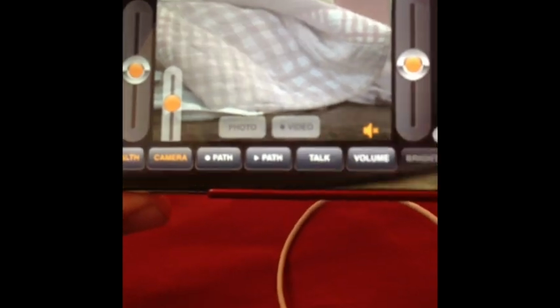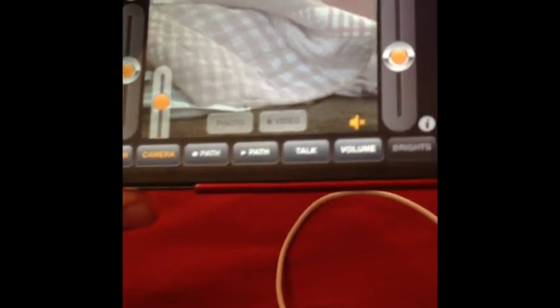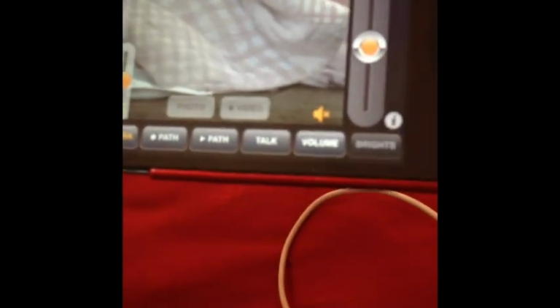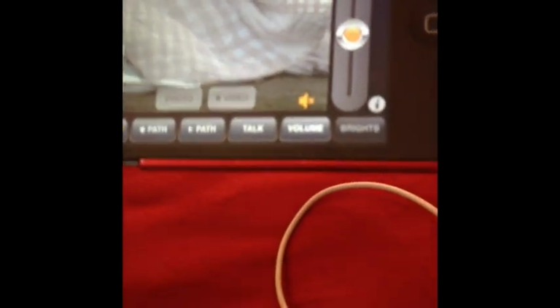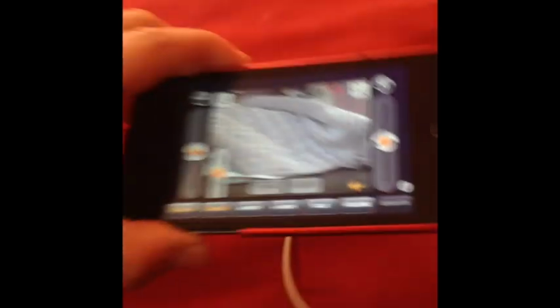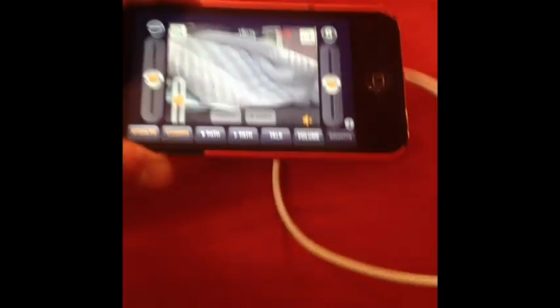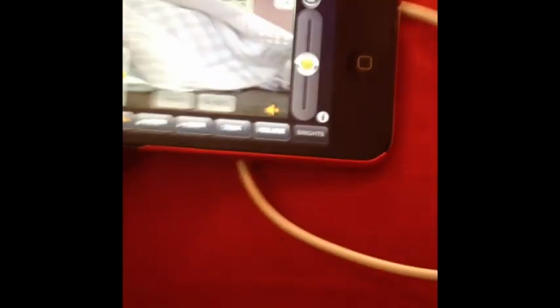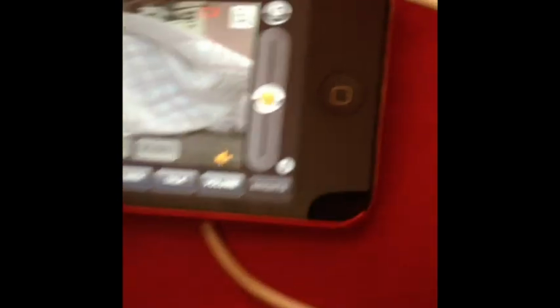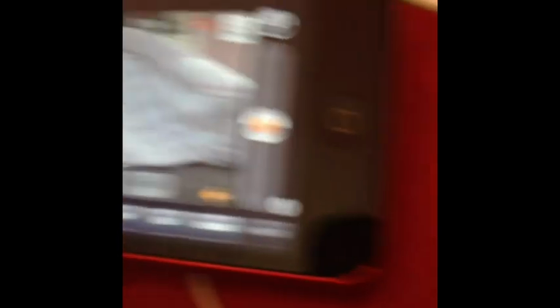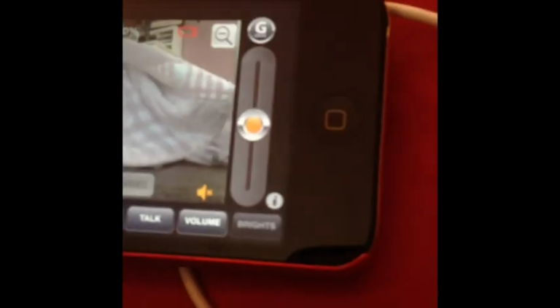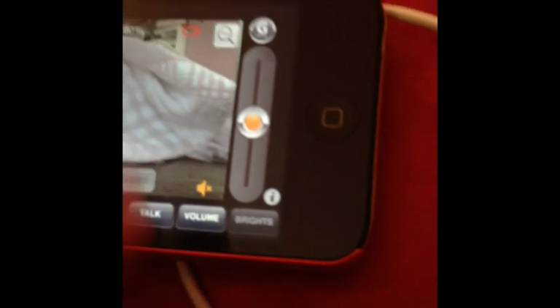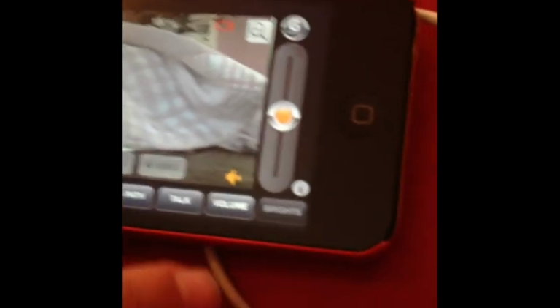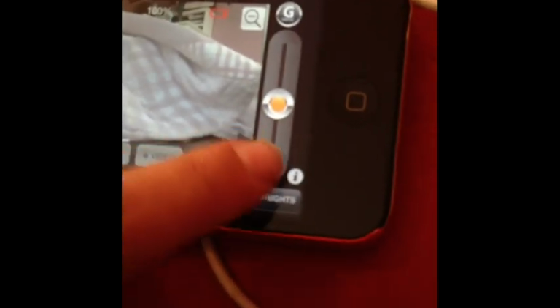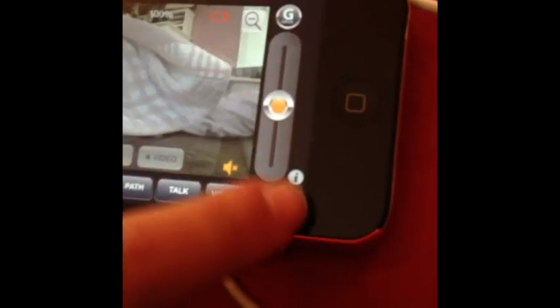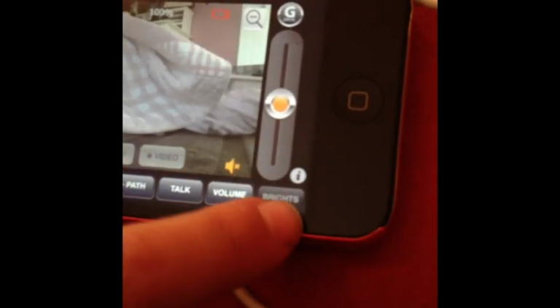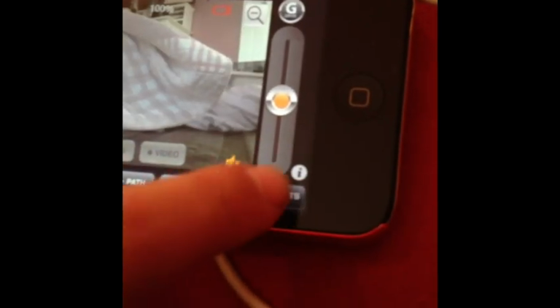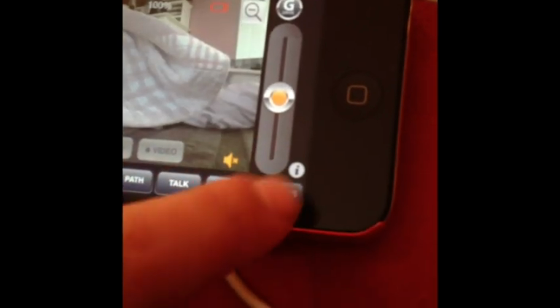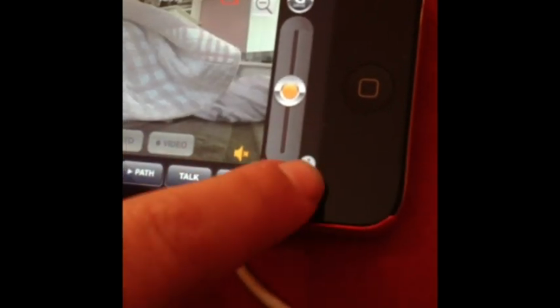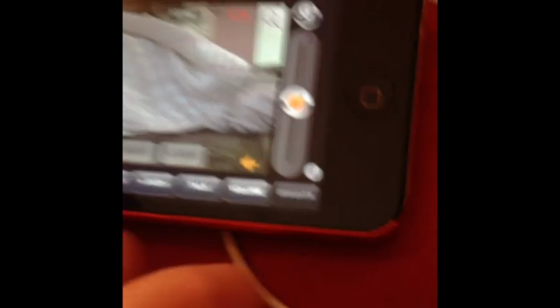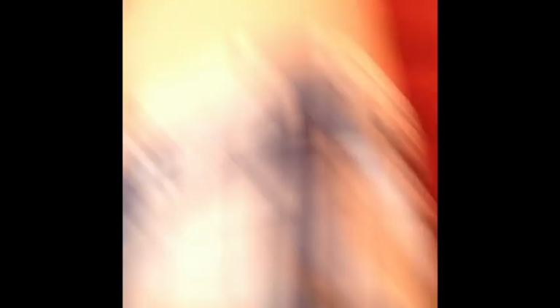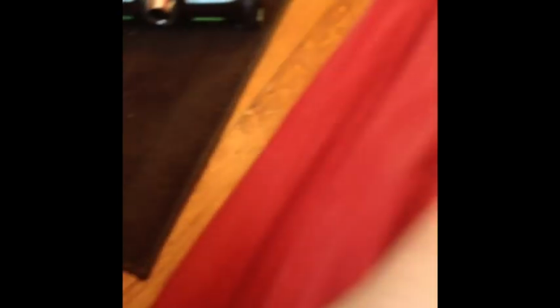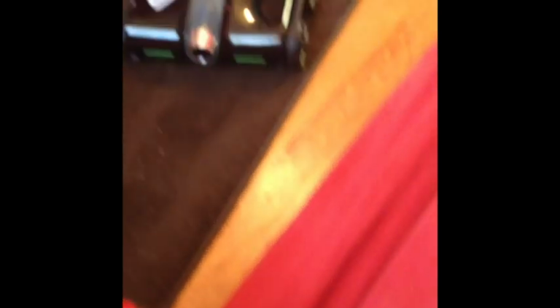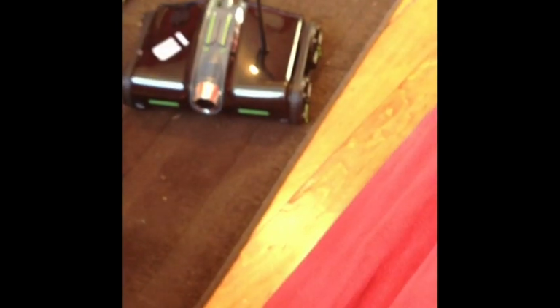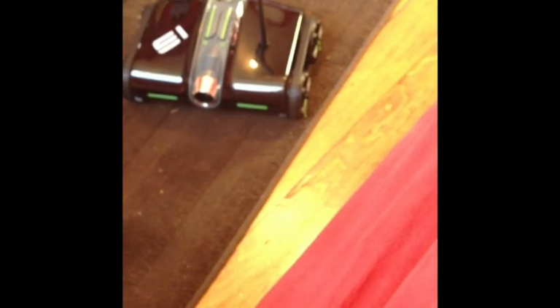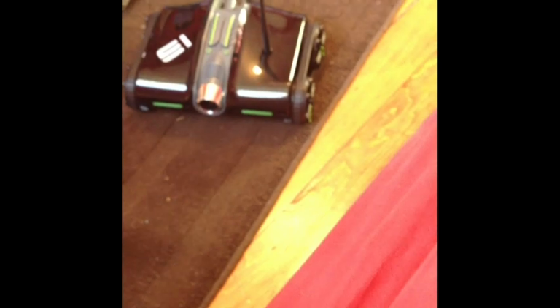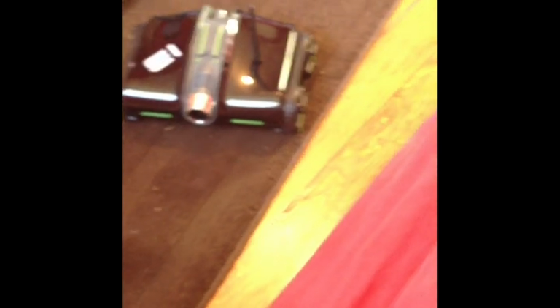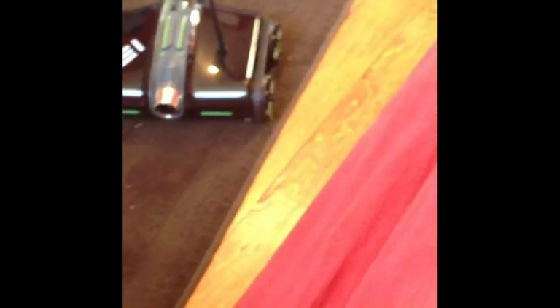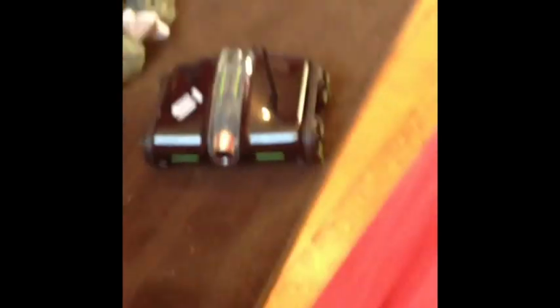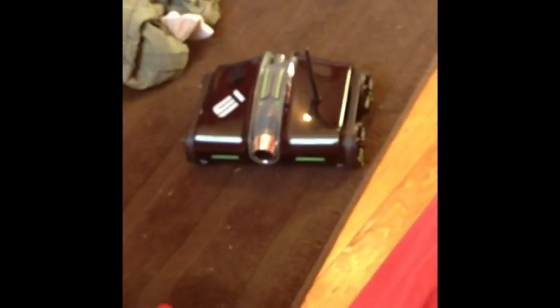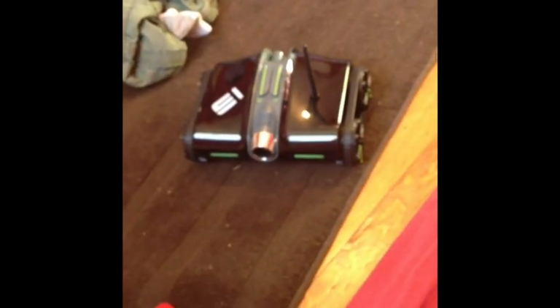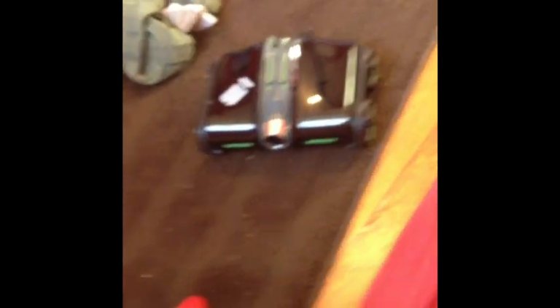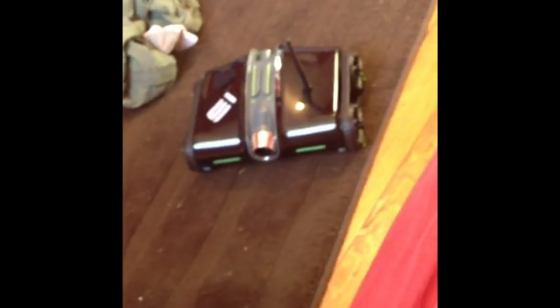It says it has brights, but they're not even LED lights — they're just regular lights, so they're not that bright. It's not going to really make that much of a difference. I'll even show you. You can't even see it in here because it's too bright out.